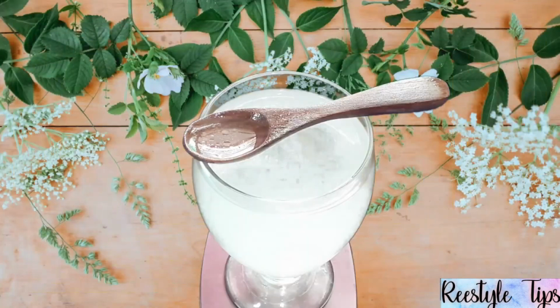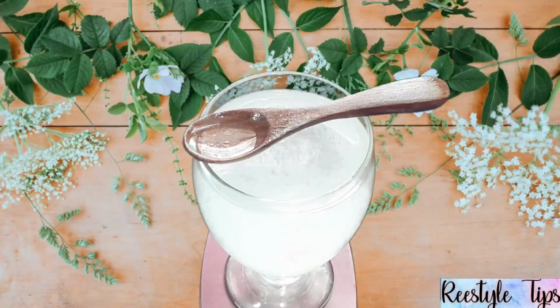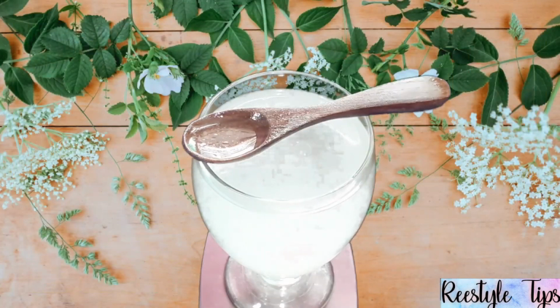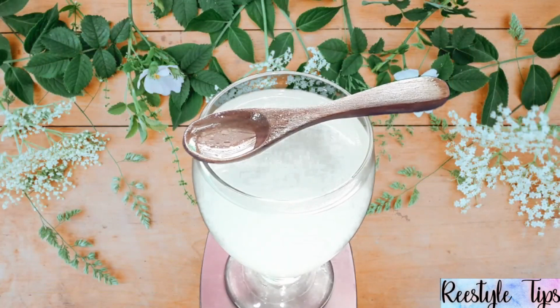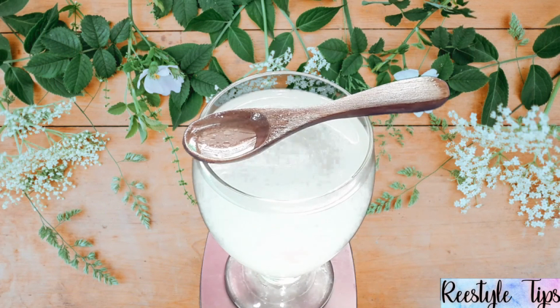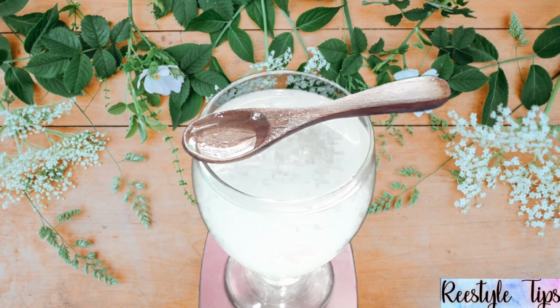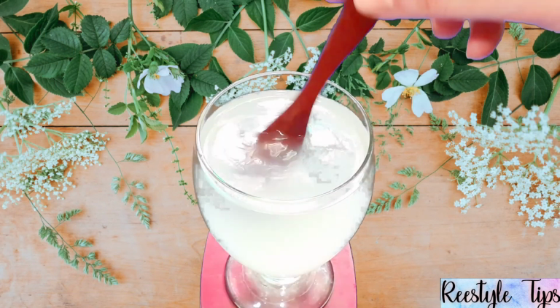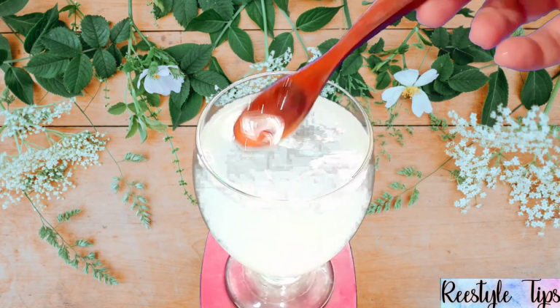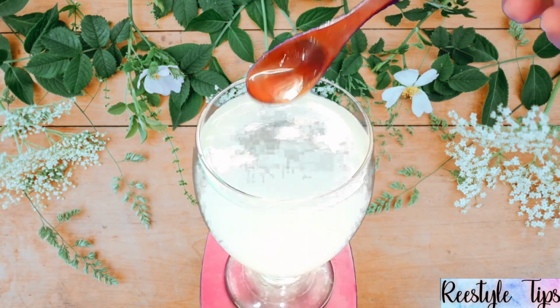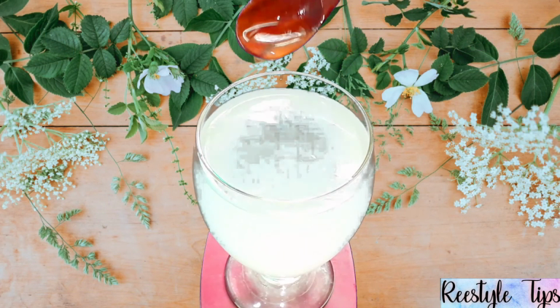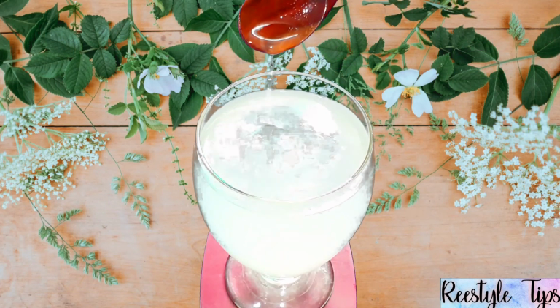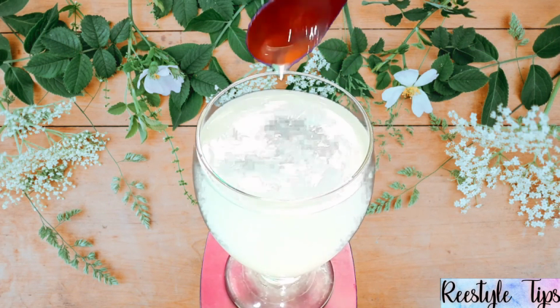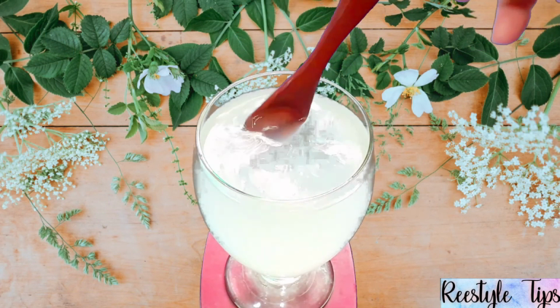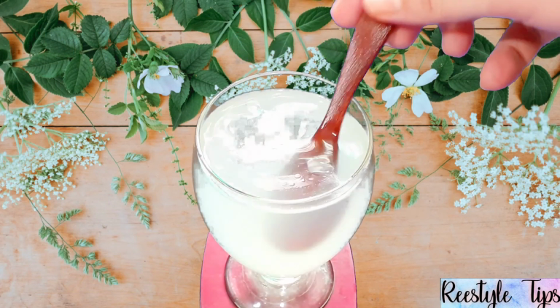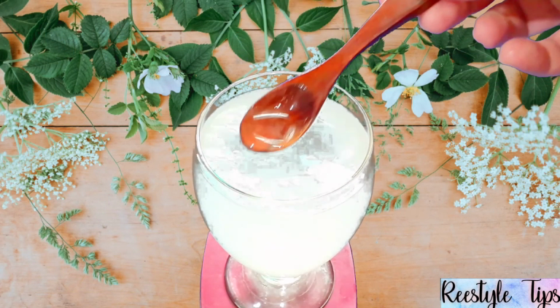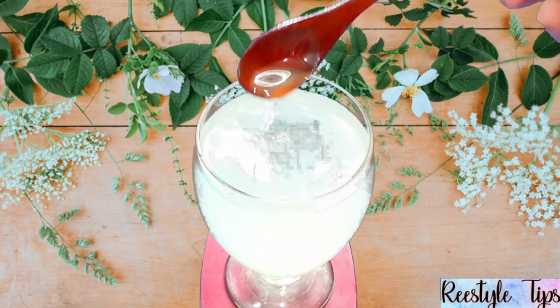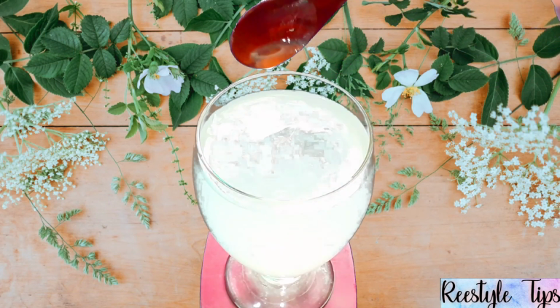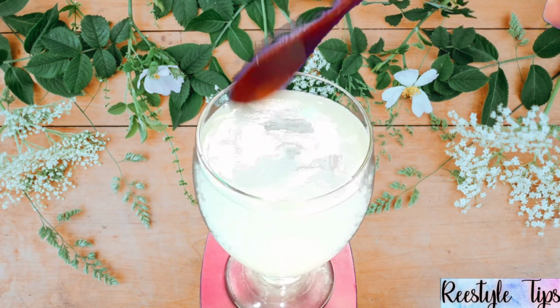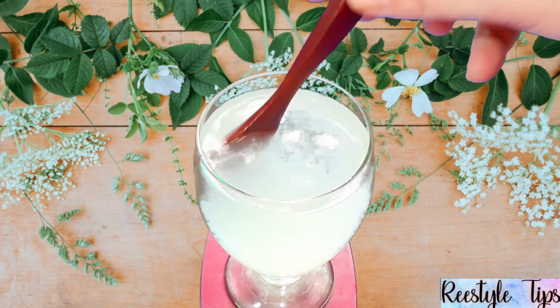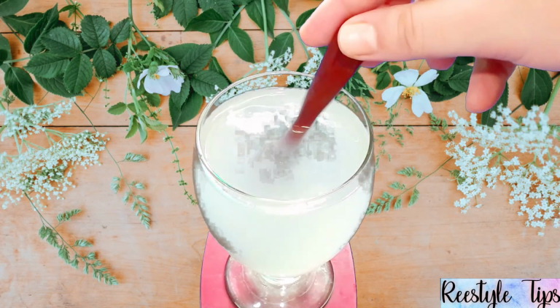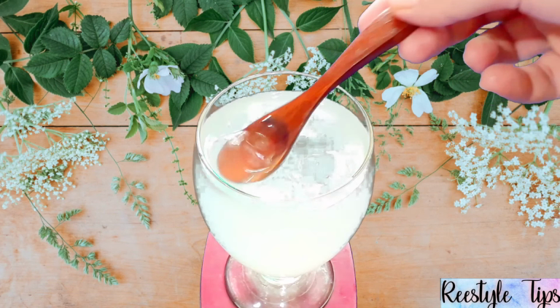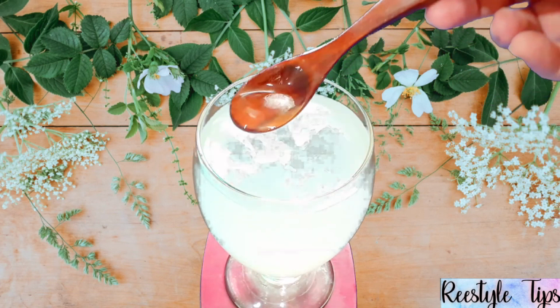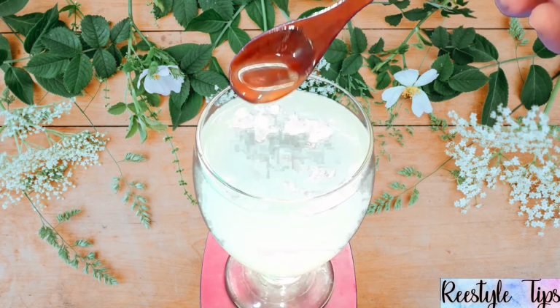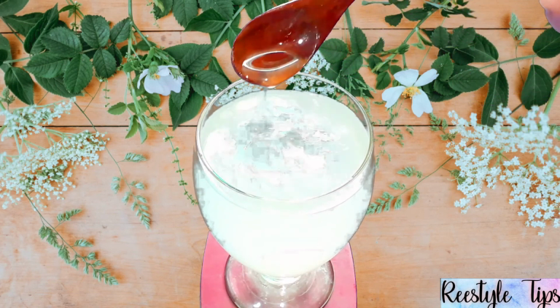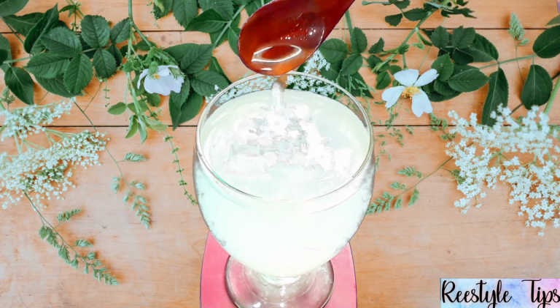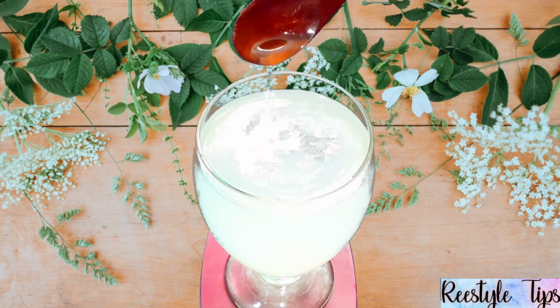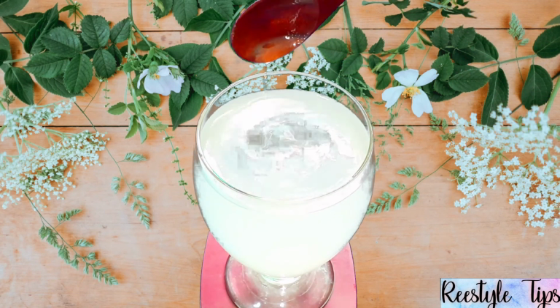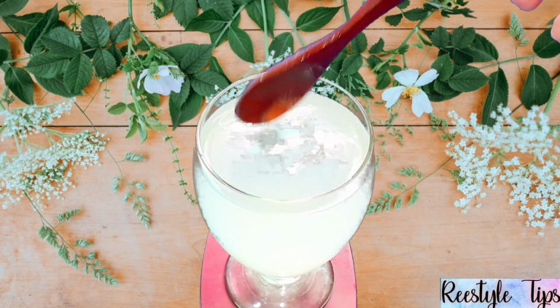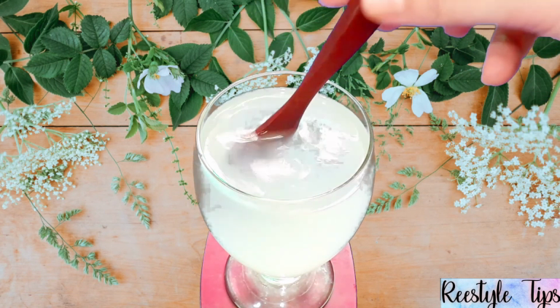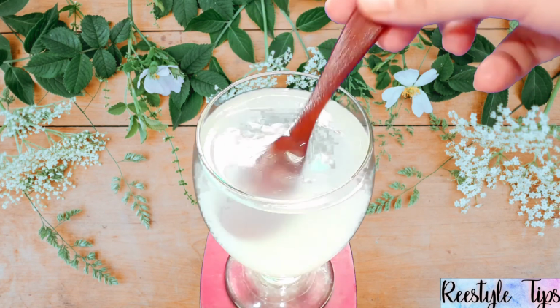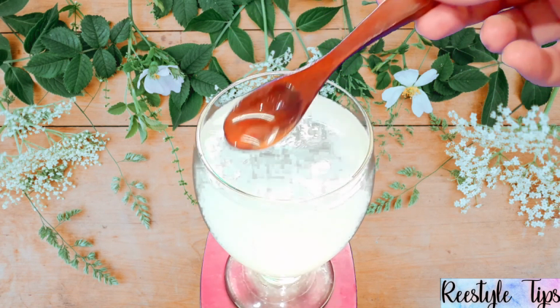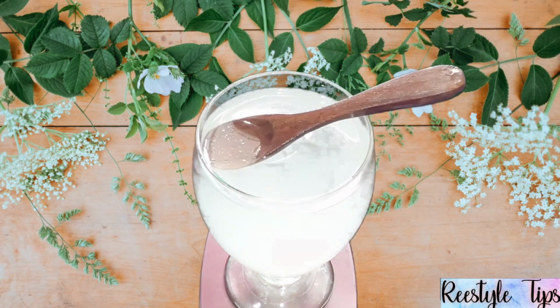This is our Miracle Hair Spray — Rice Water Spray. This will help your hair grow faster, dandruff will reduce, your hair will become thicker and shiny.